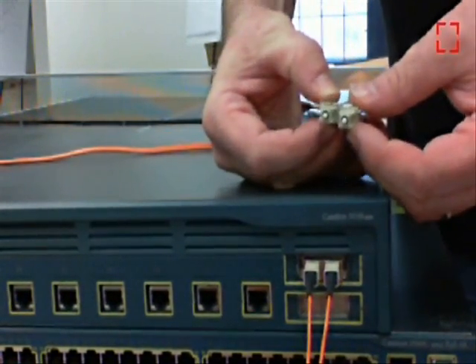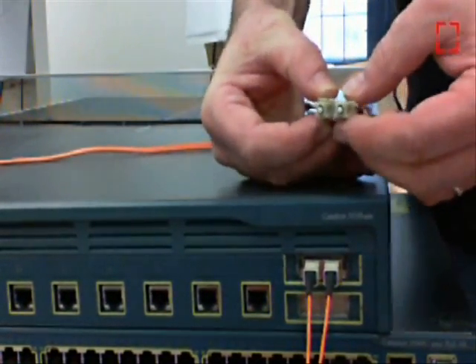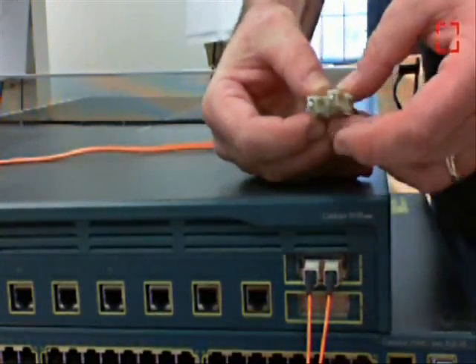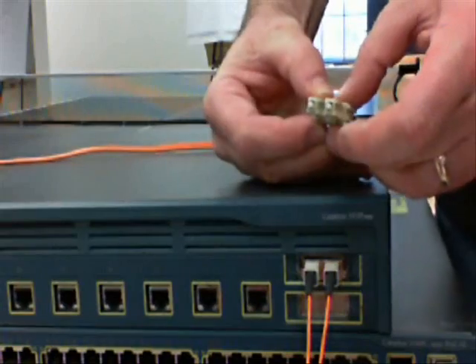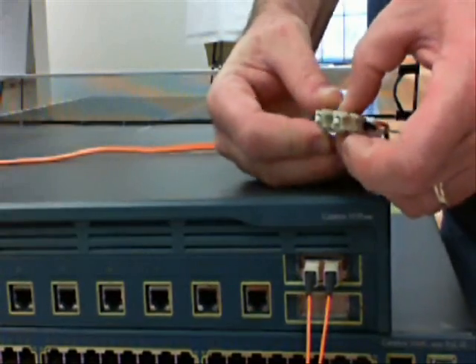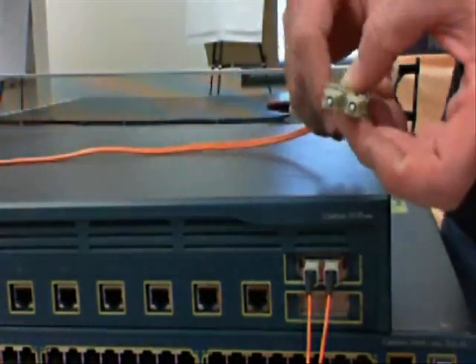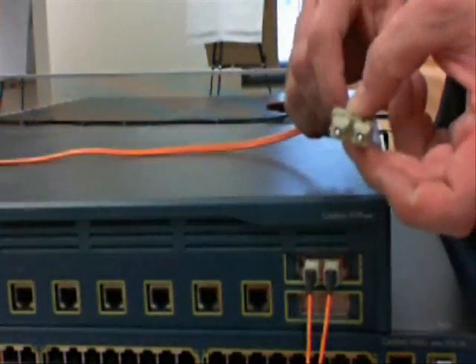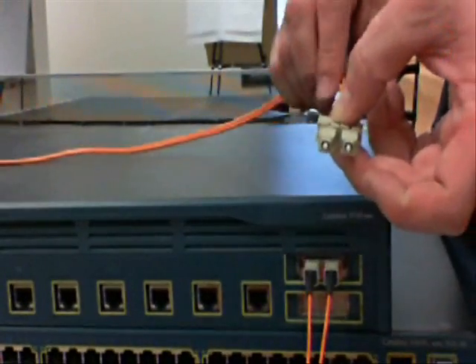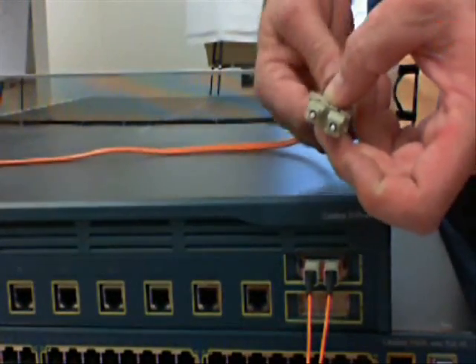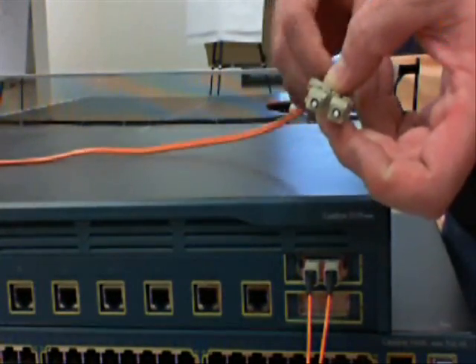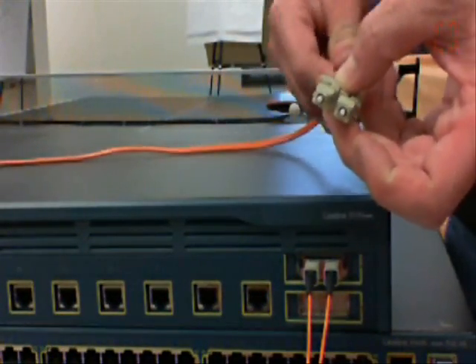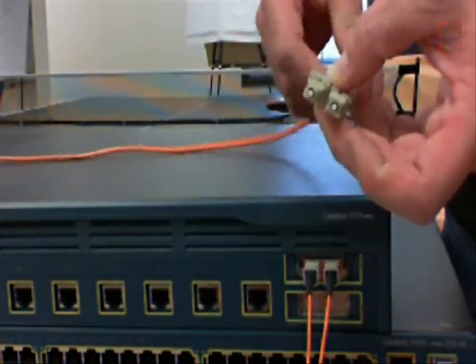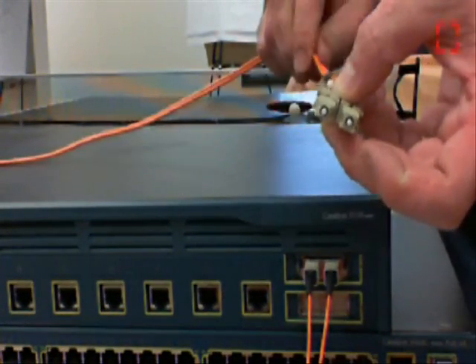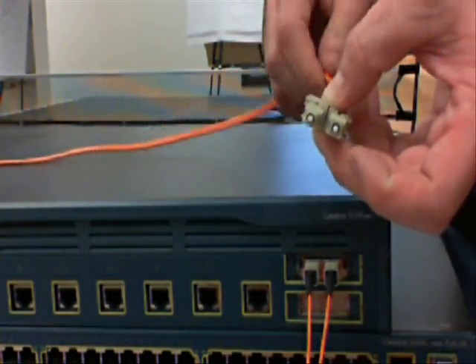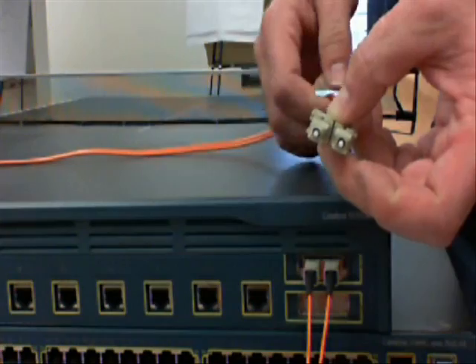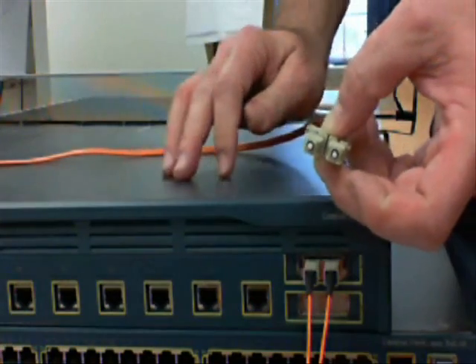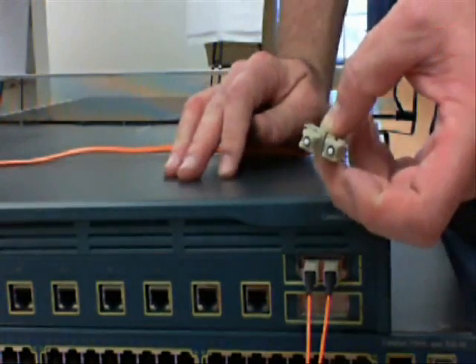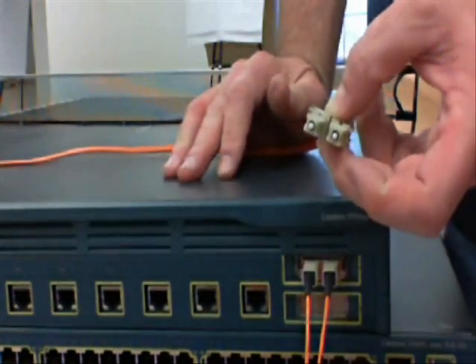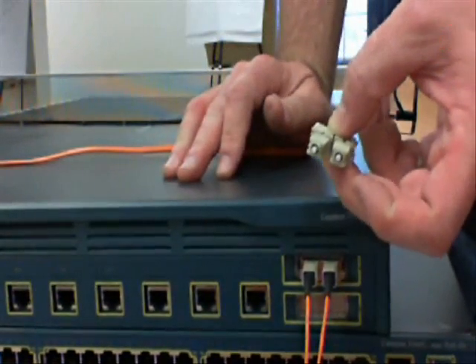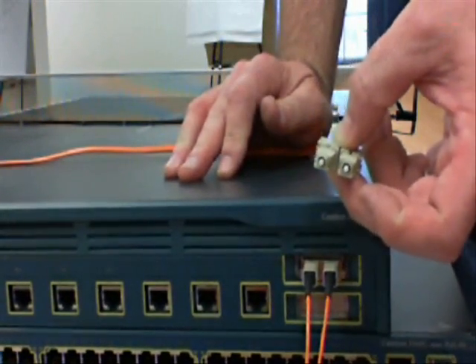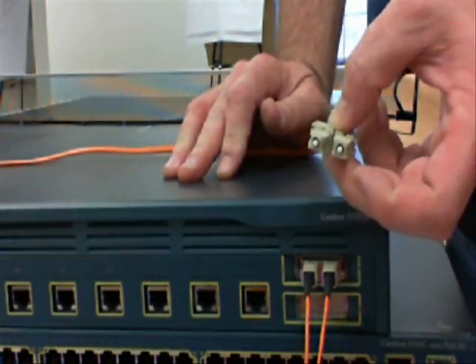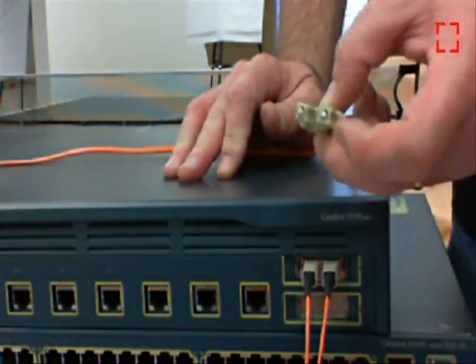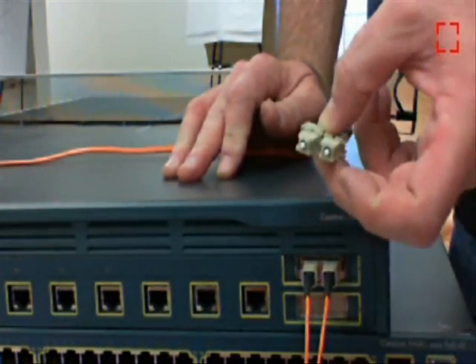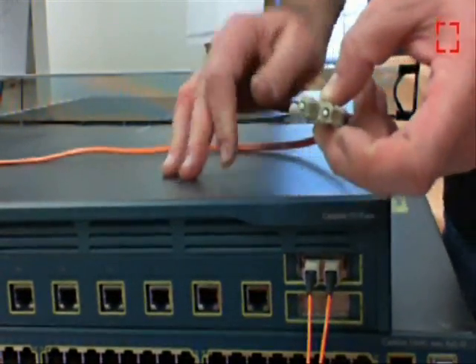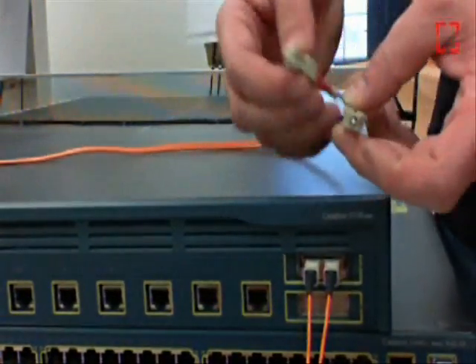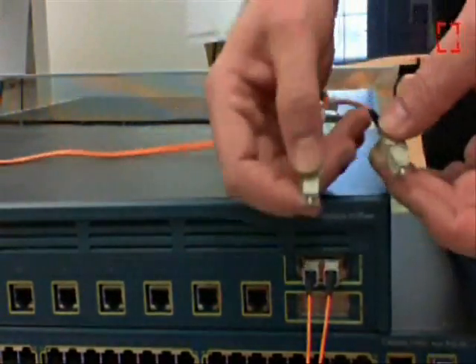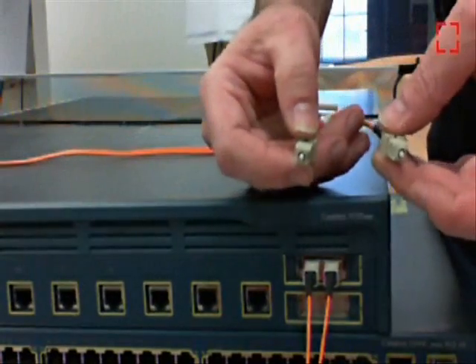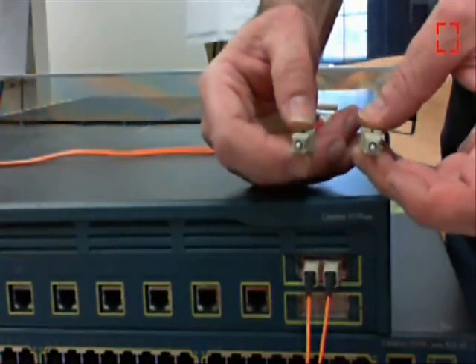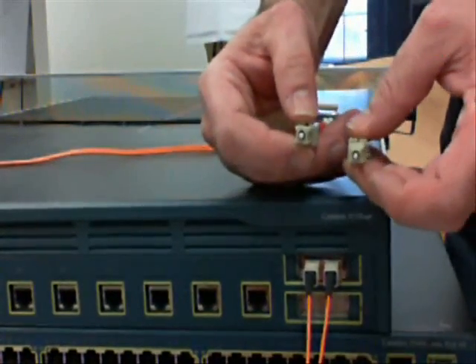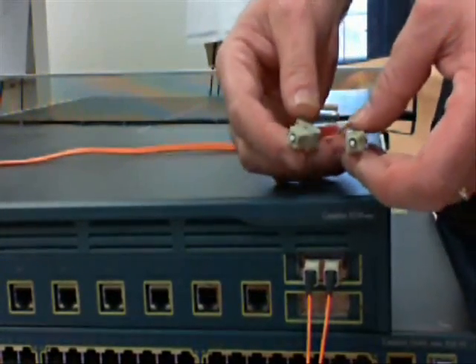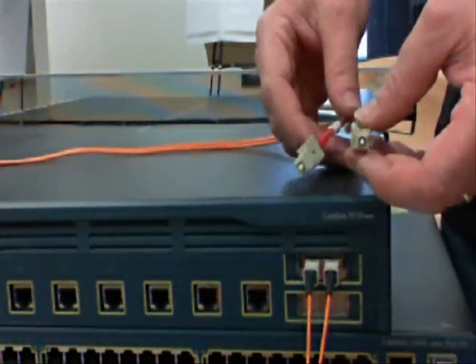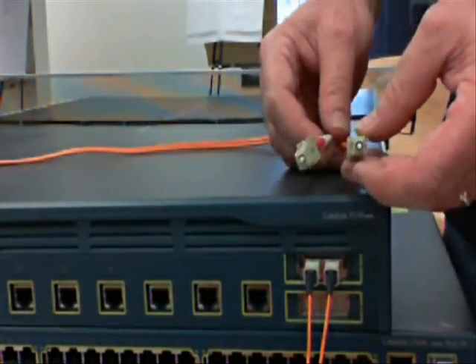That's the way you cross over the fibers in case you have what we'd call a fiber duplex mismatch, where you're taking the transmit into the transmit and the receive into the receive.